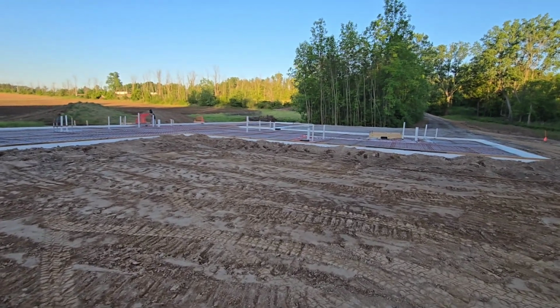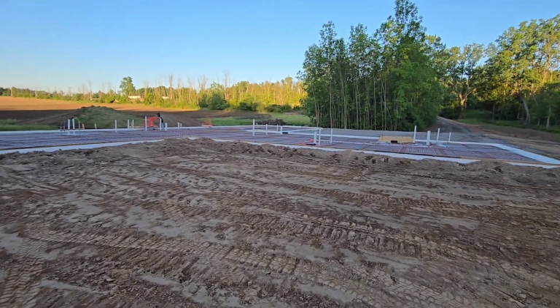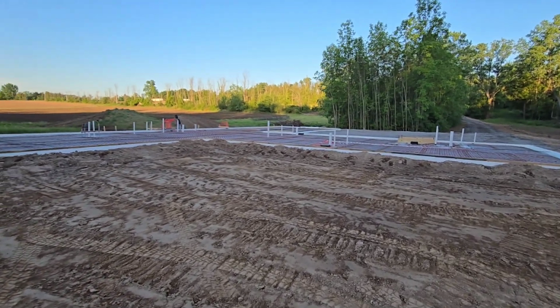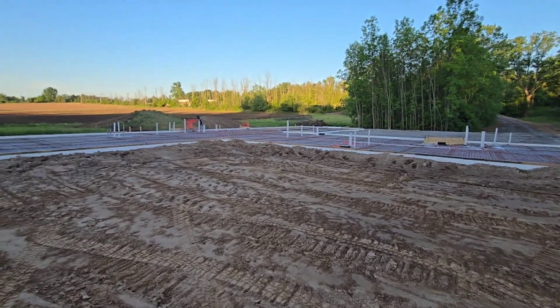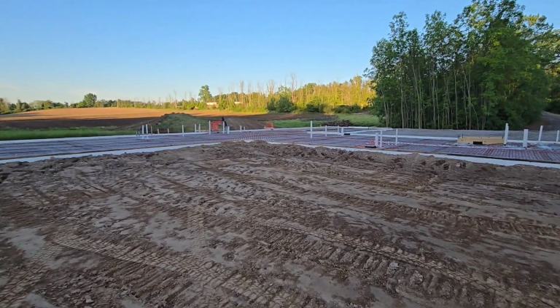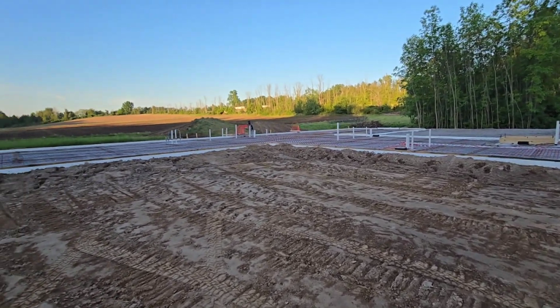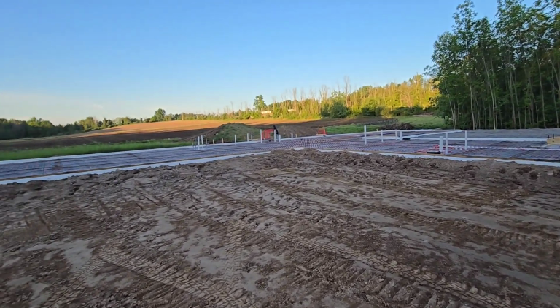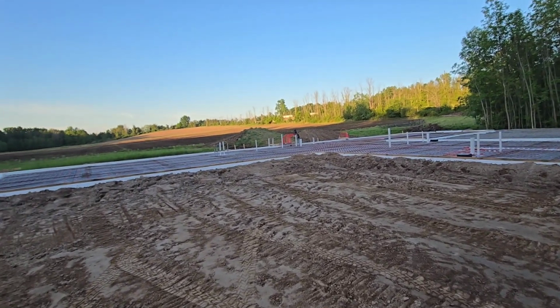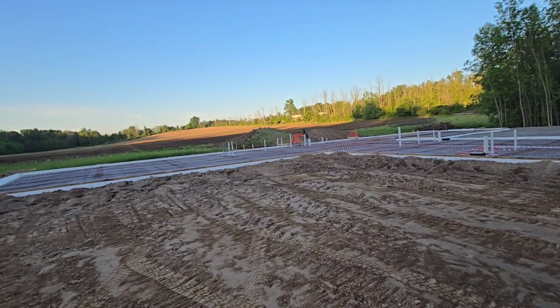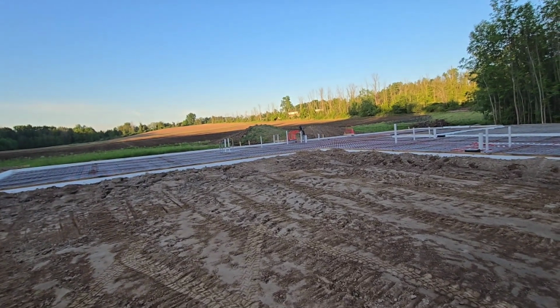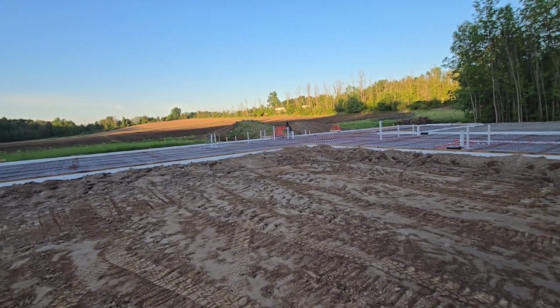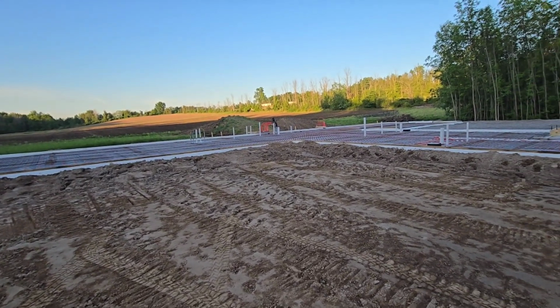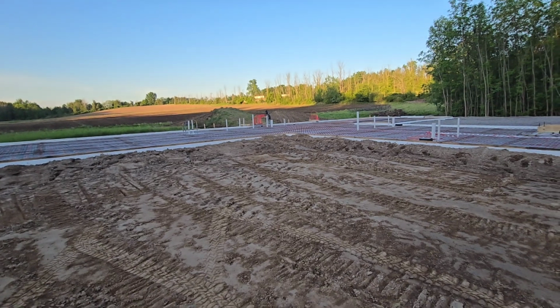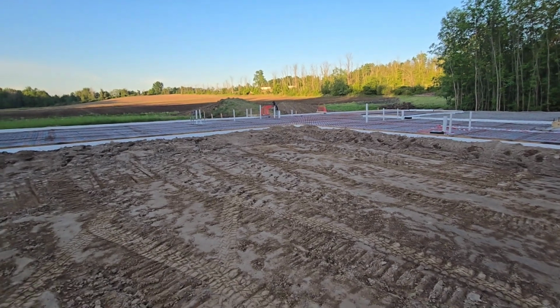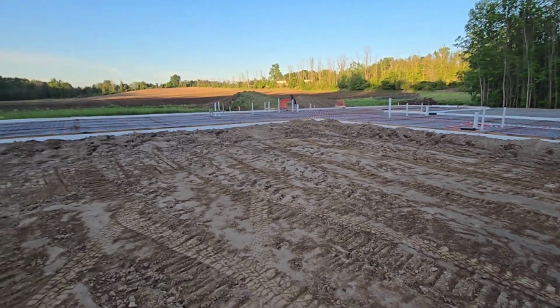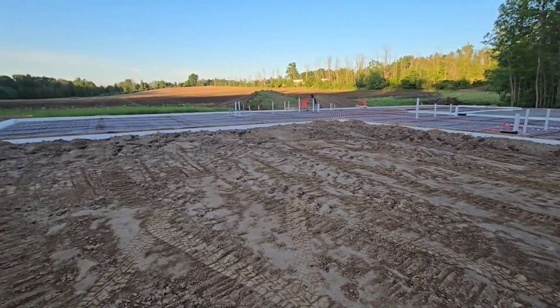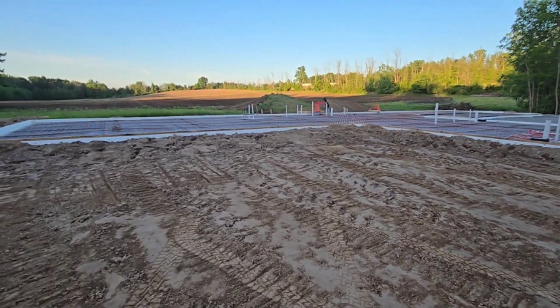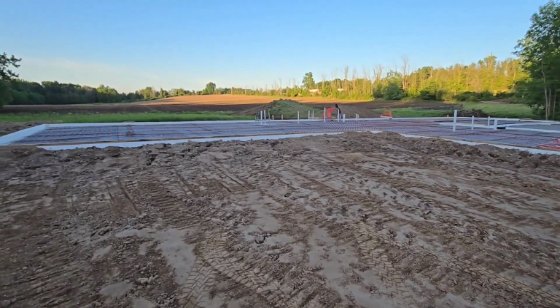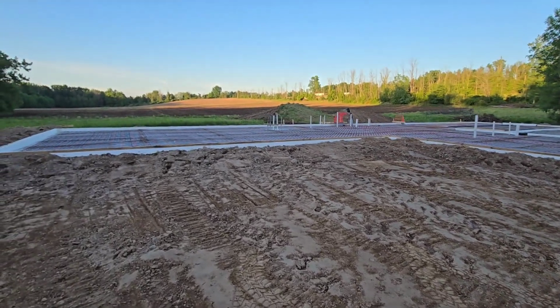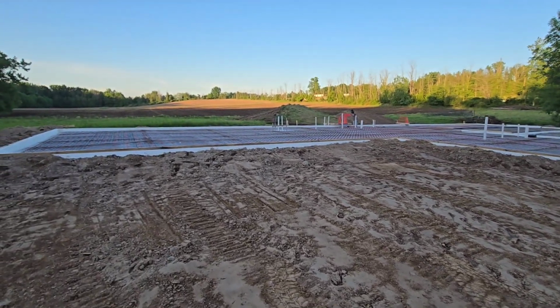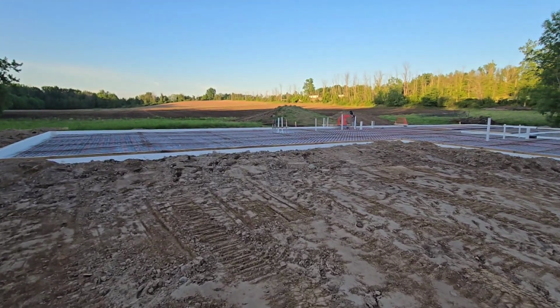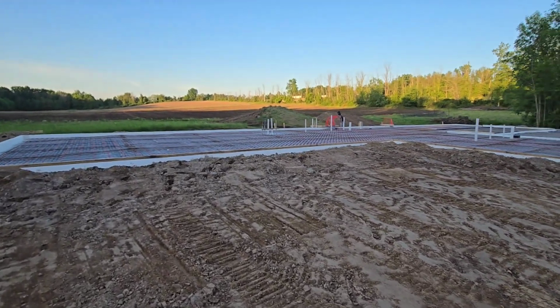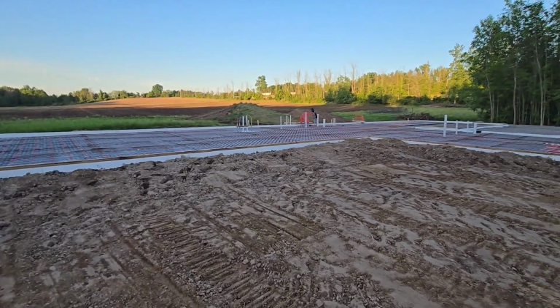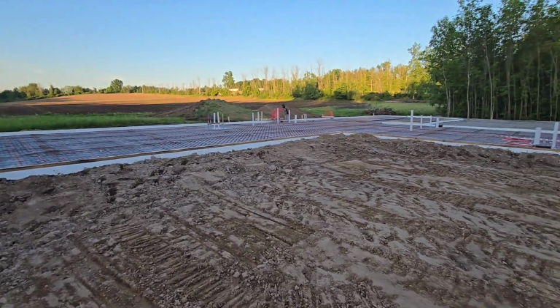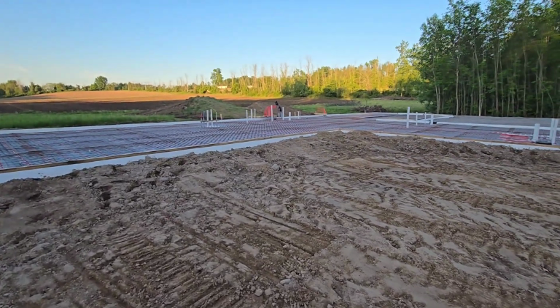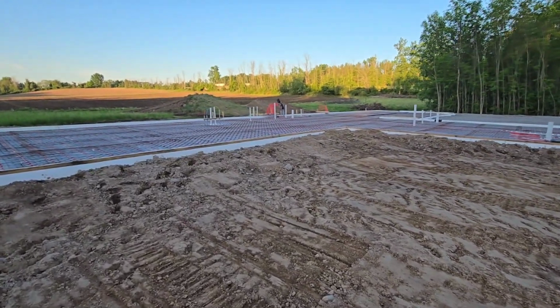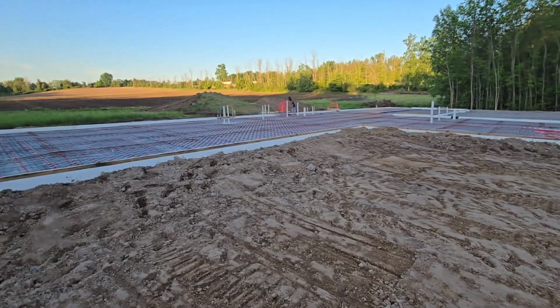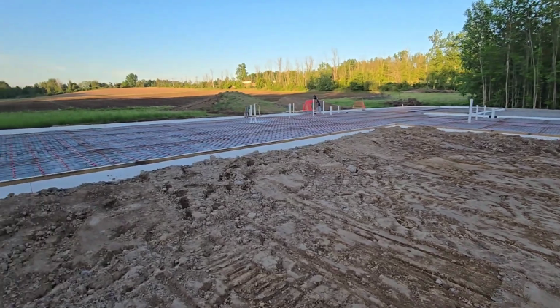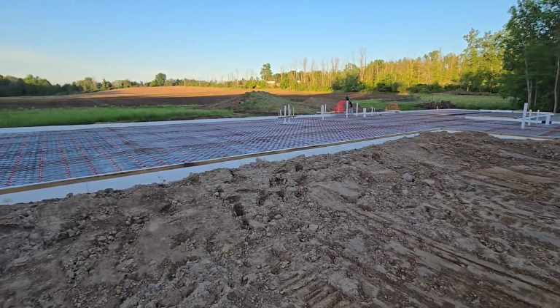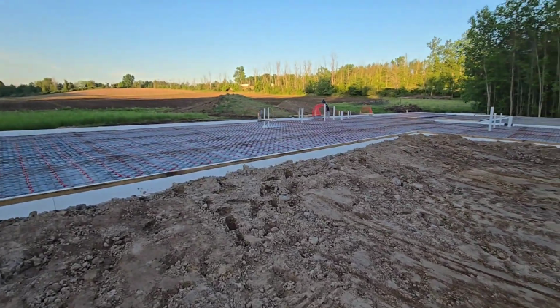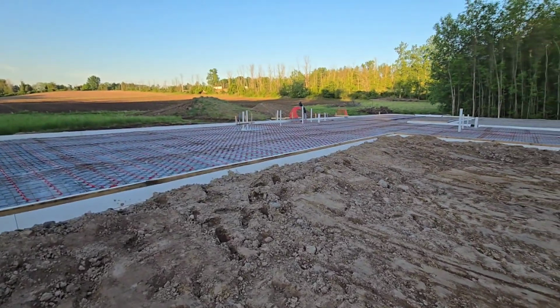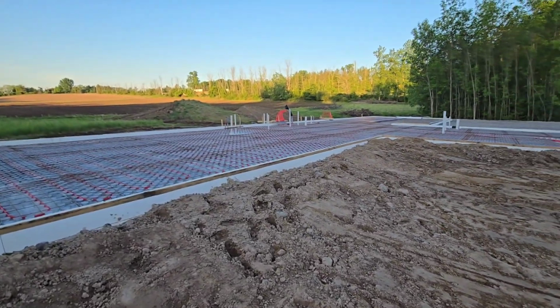The first concrete truck will be here at 7:30. We got them spaced out a half hour each. It's going to be a busy day but a successful one, and it's going to be really cool to see this slab poured after all the work we've been doing. Stay tuned.